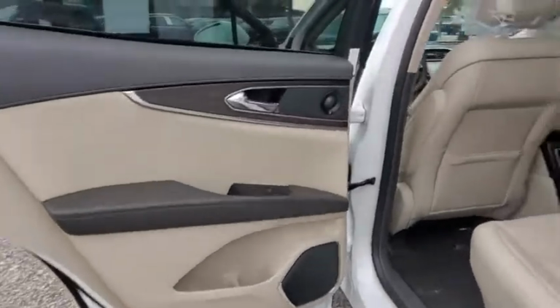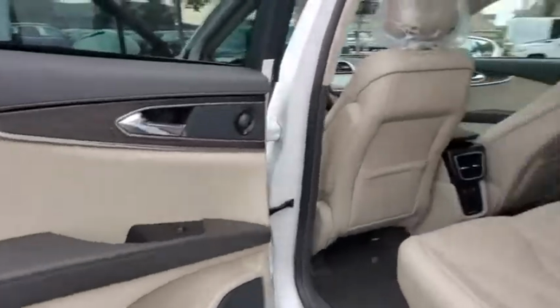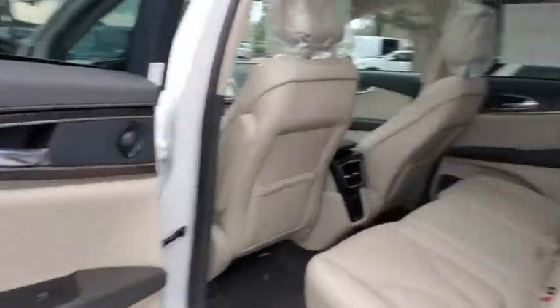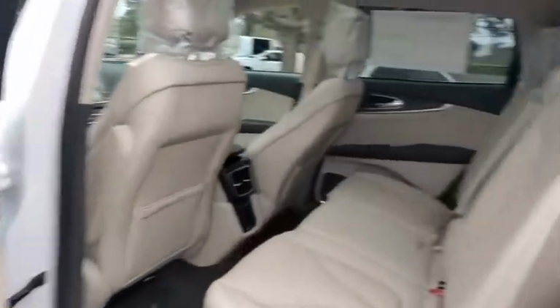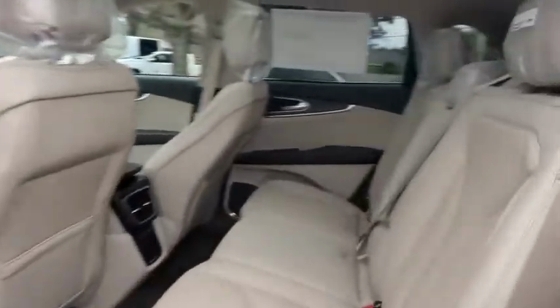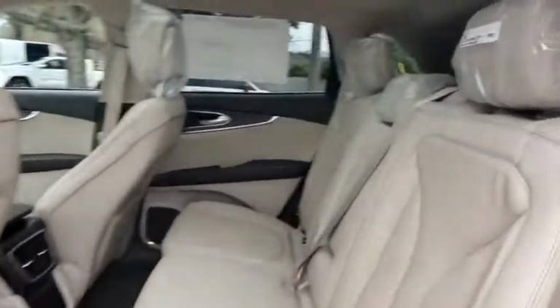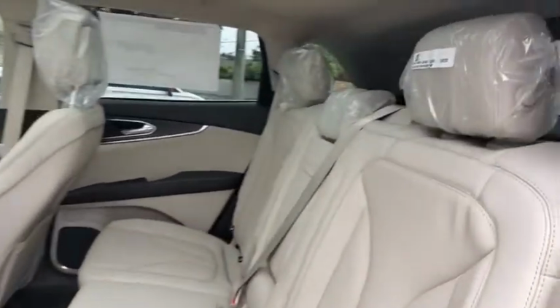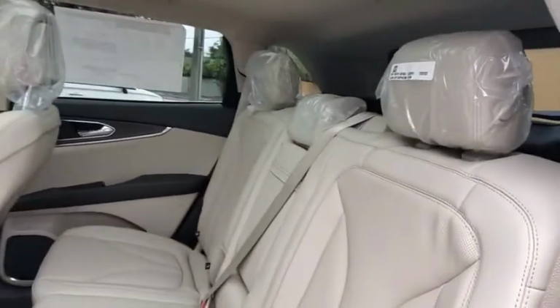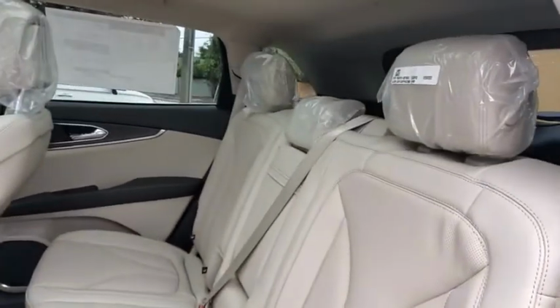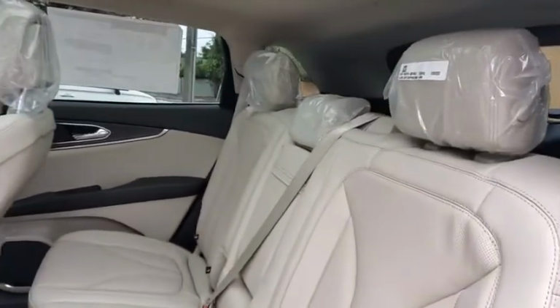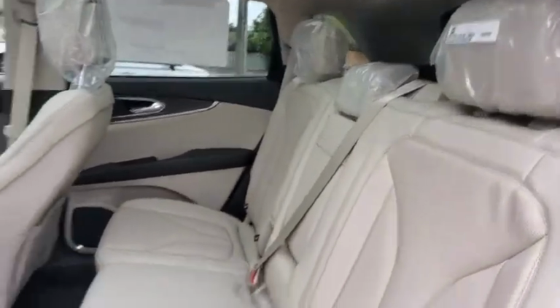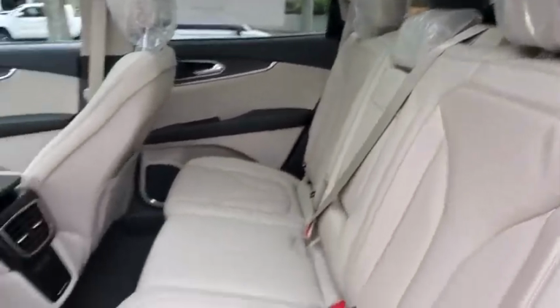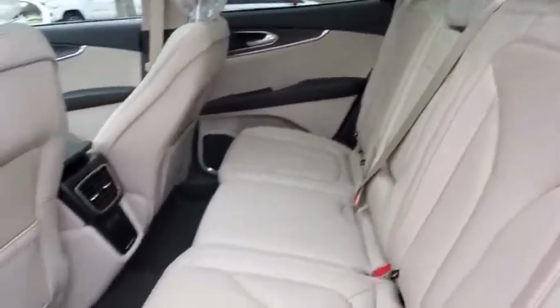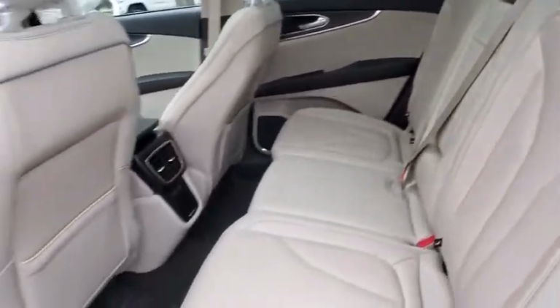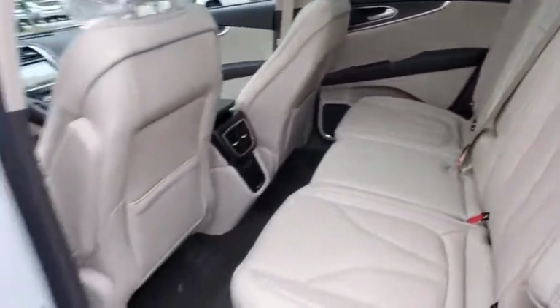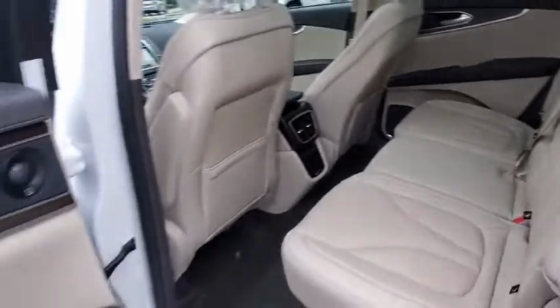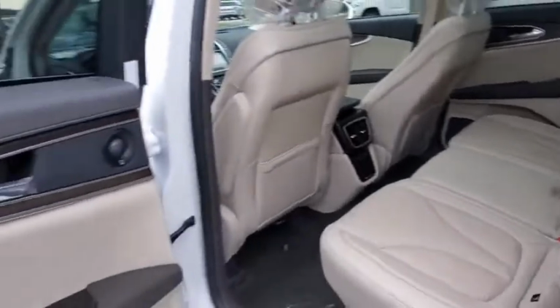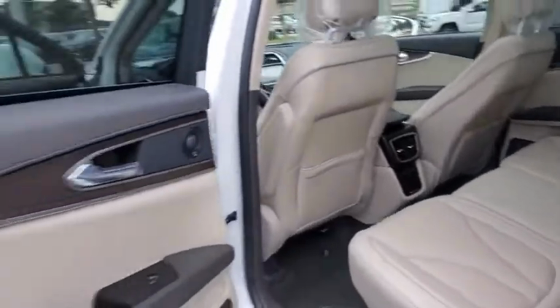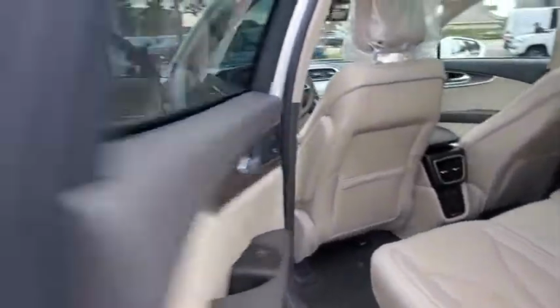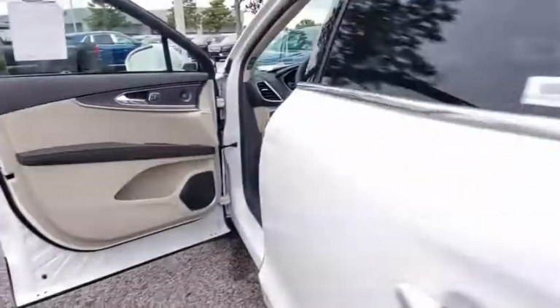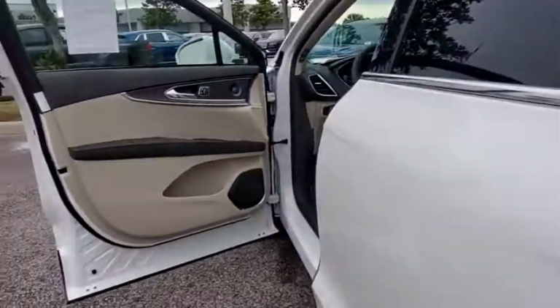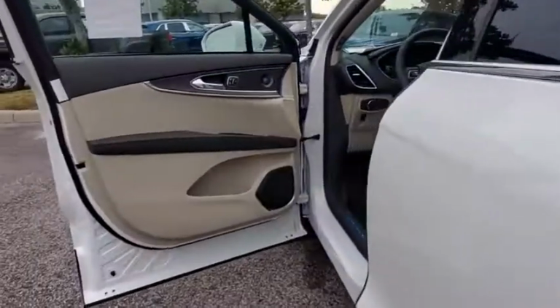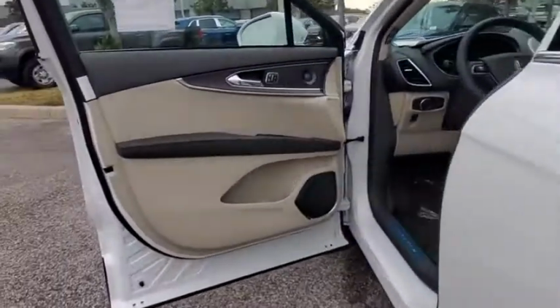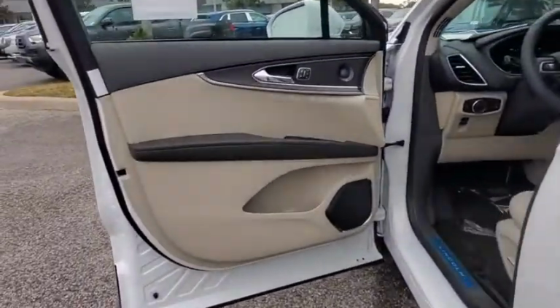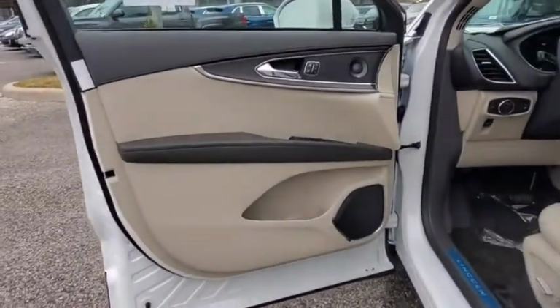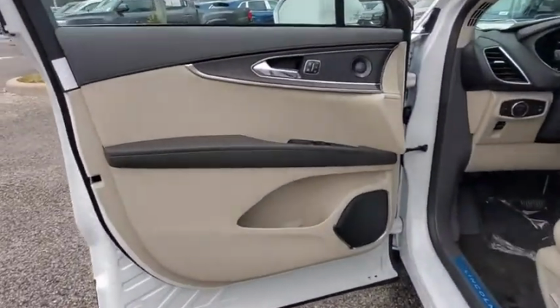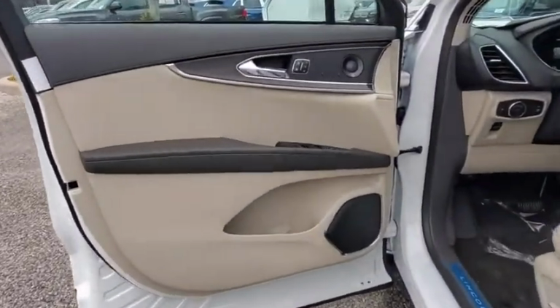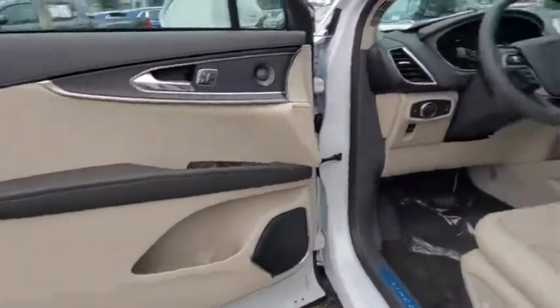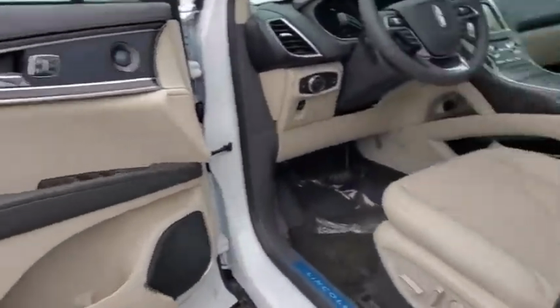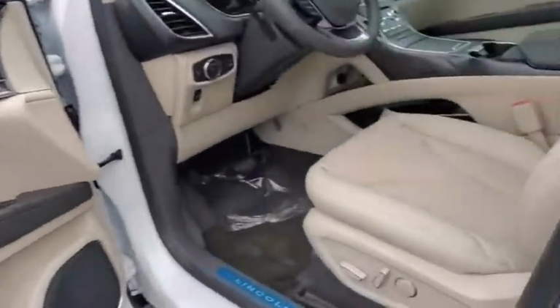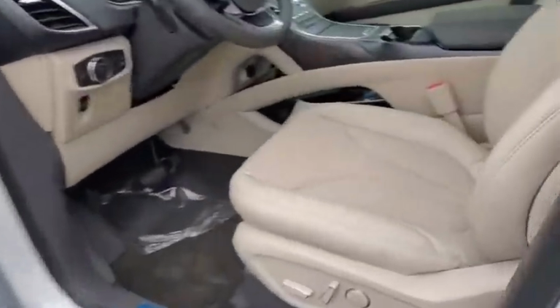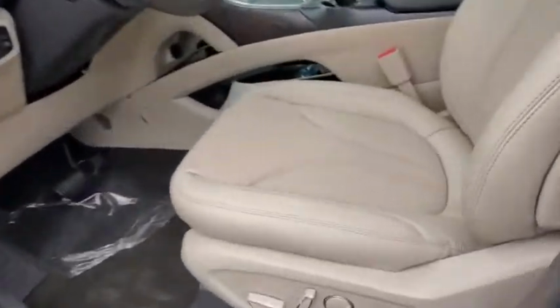Stability control, Bluetooth, leather wrapped steering wheel, adjustable steering wheel, power steering, cruise control, auto dimming rearview mirror, keyless start, floor mats.